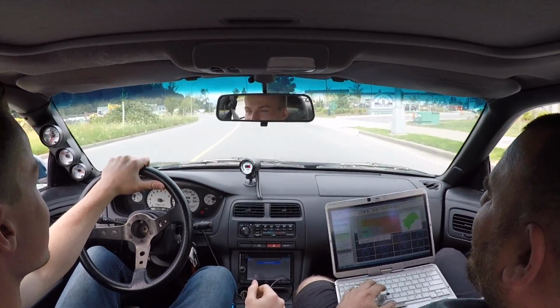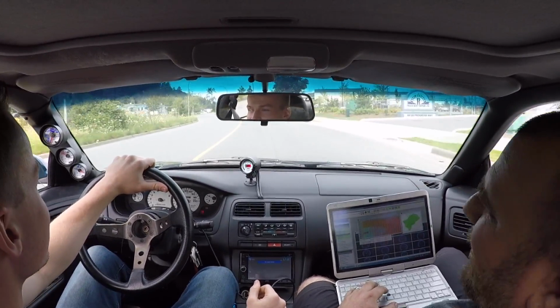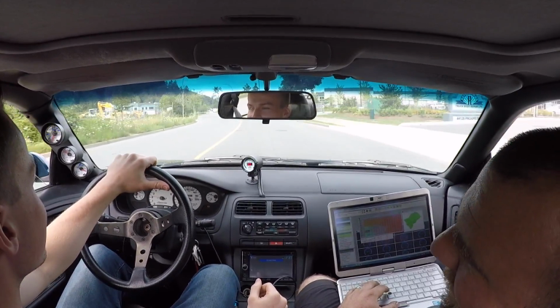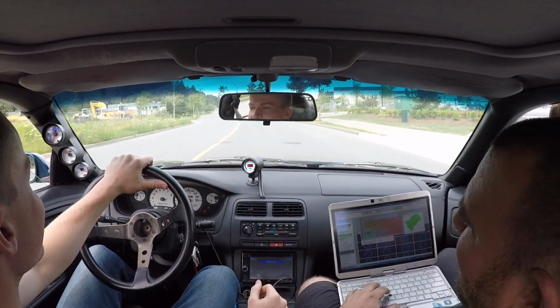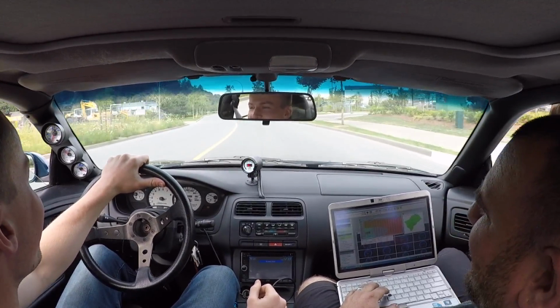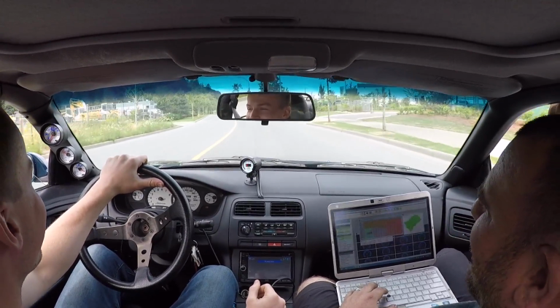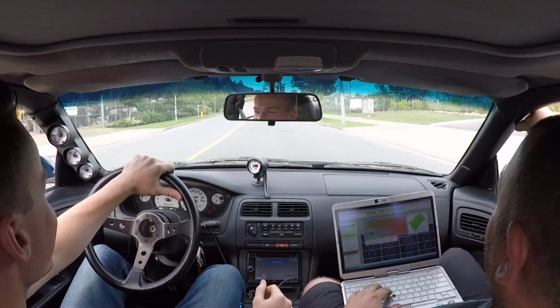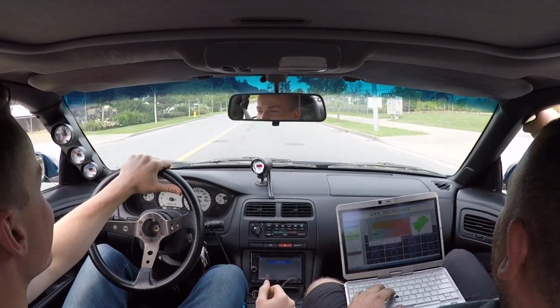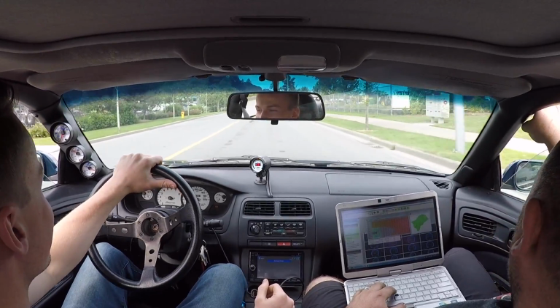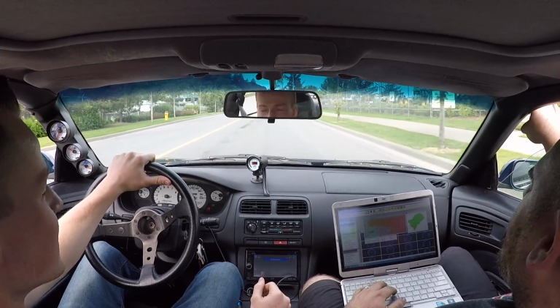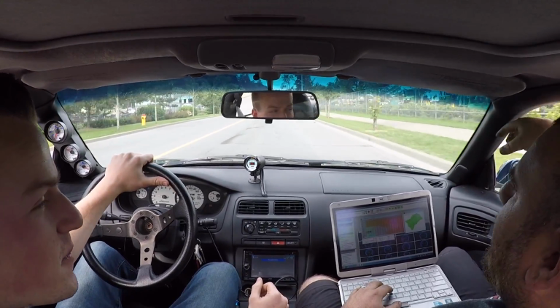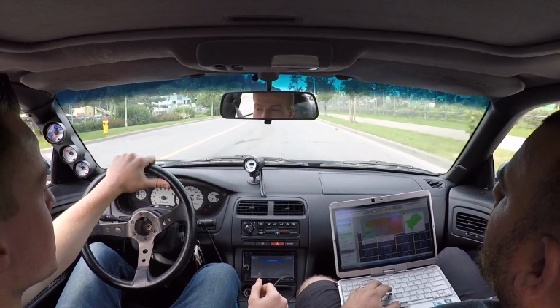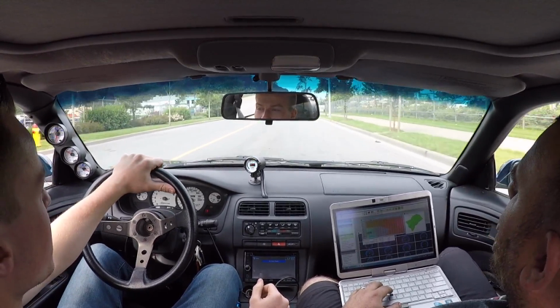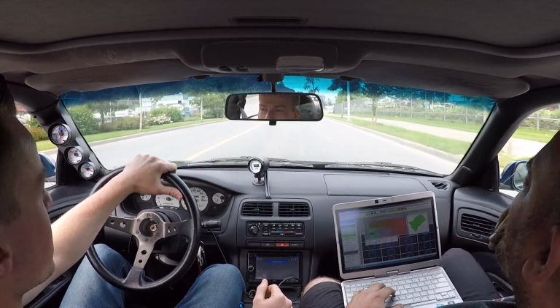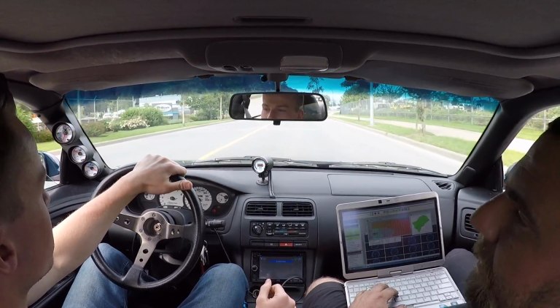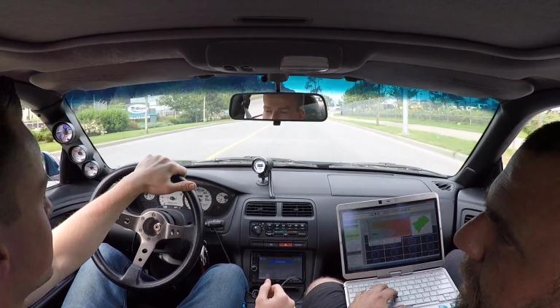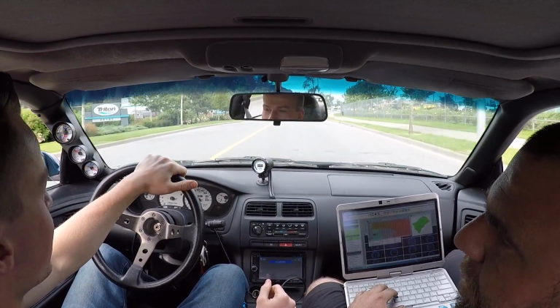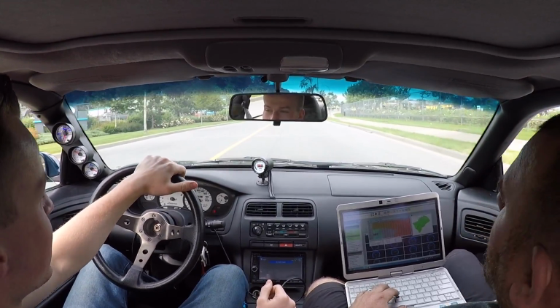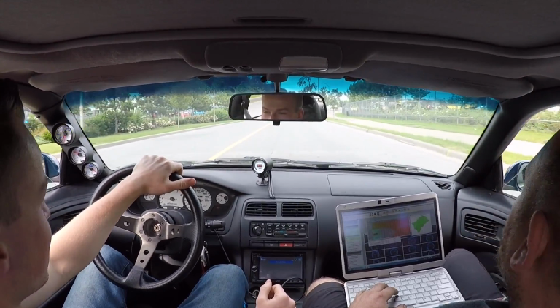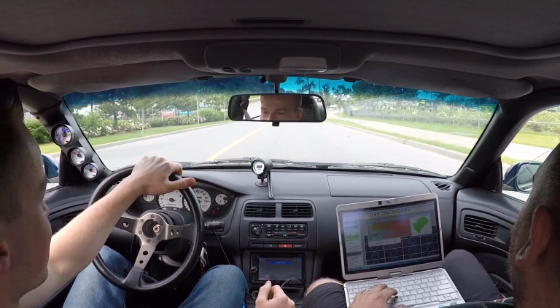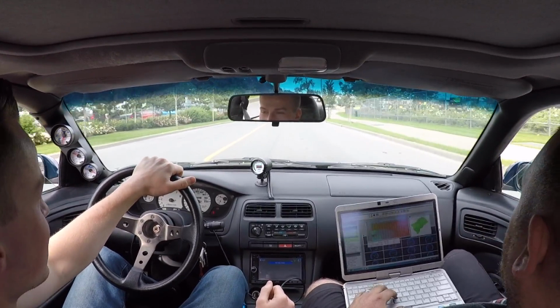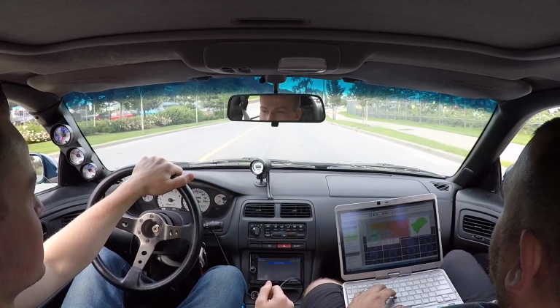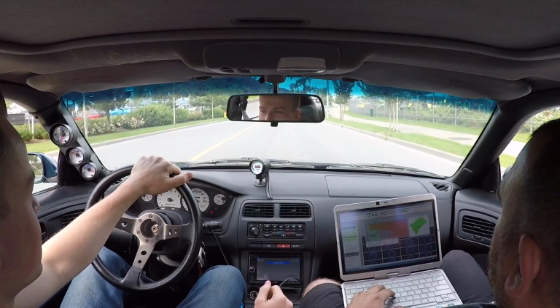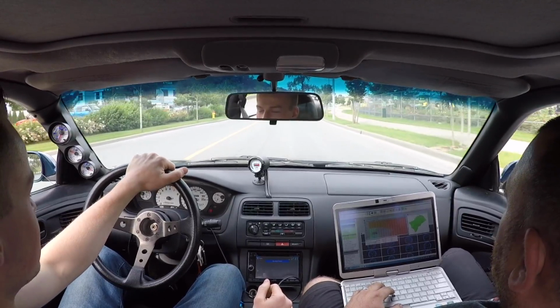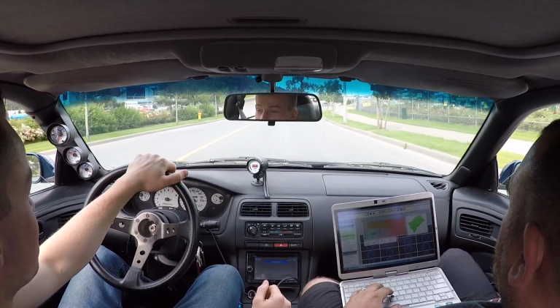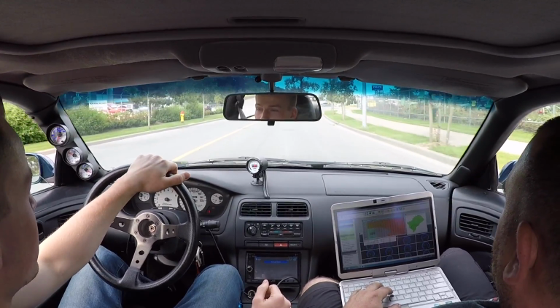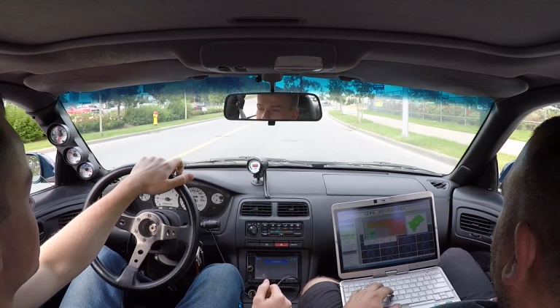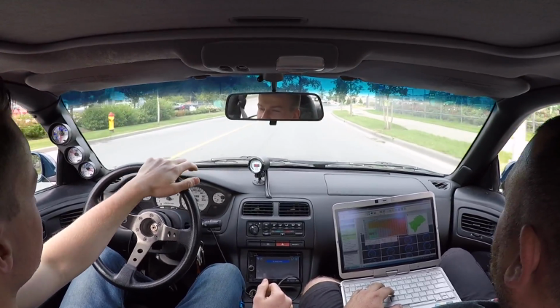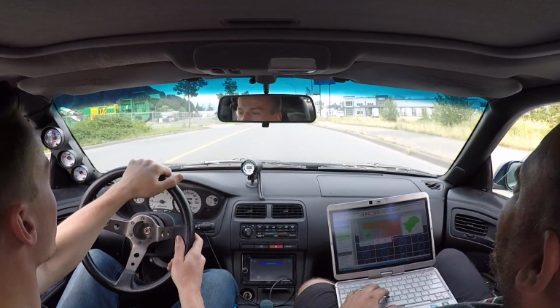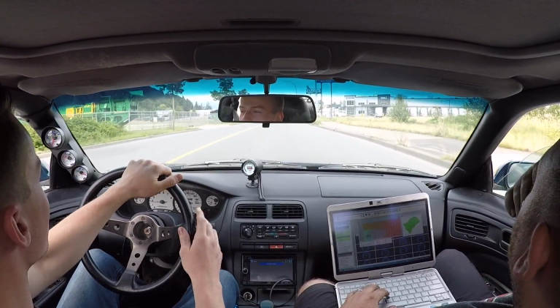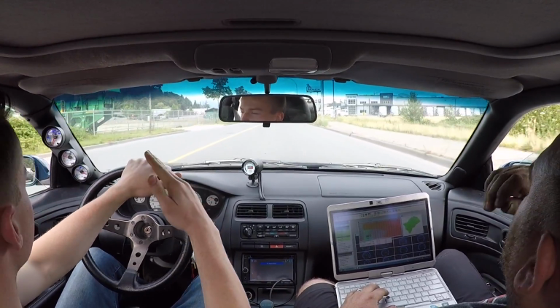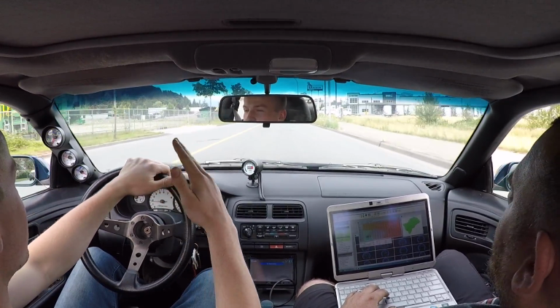It's got some get up and go. It's great! How different does it feel? Oh, freaking night and day. Insane. Before it was just — it'd want to go and it'd just sputter.